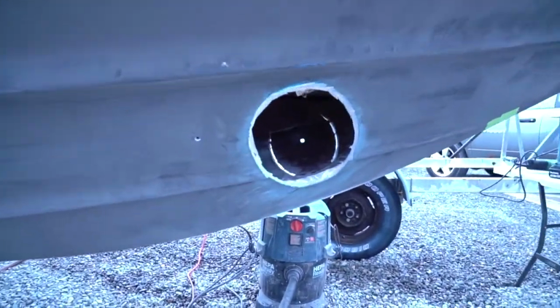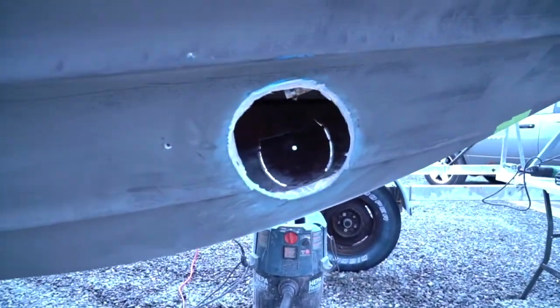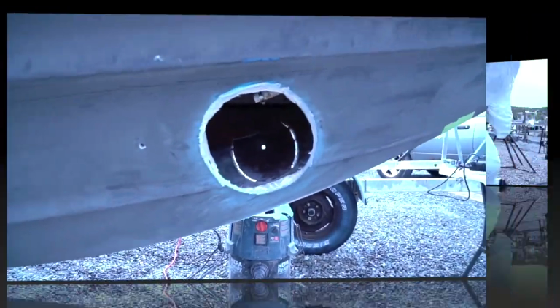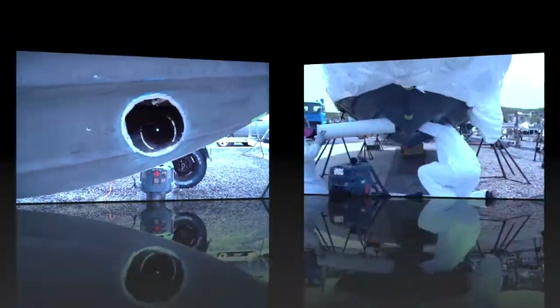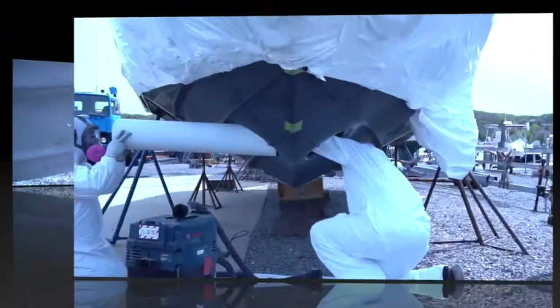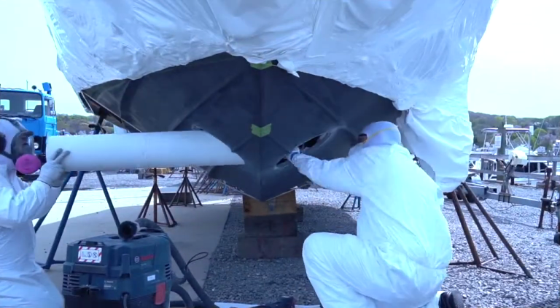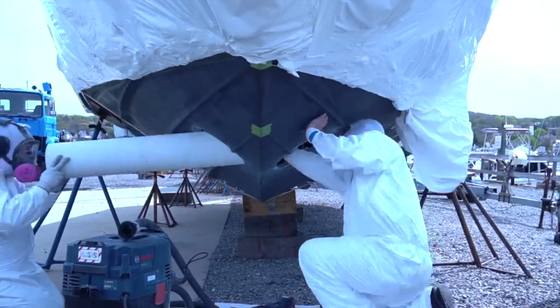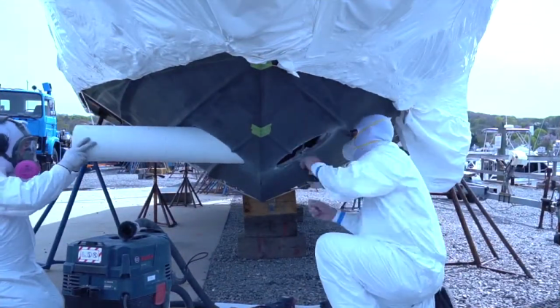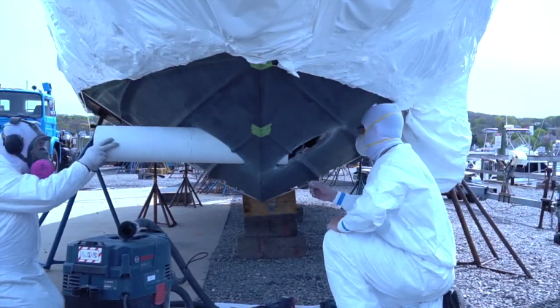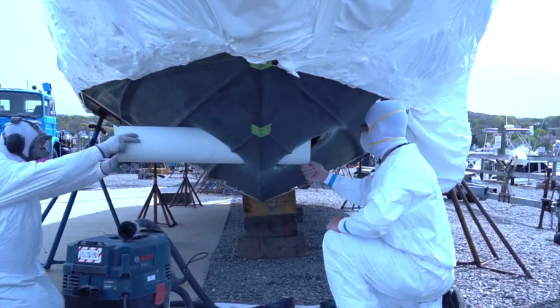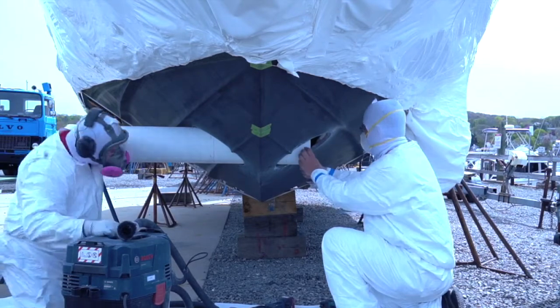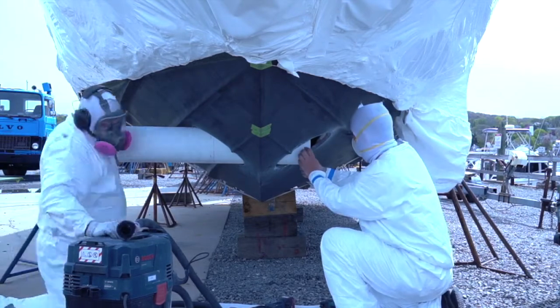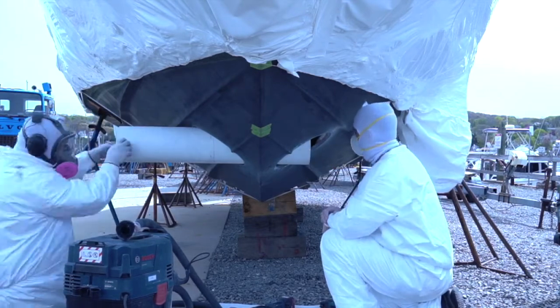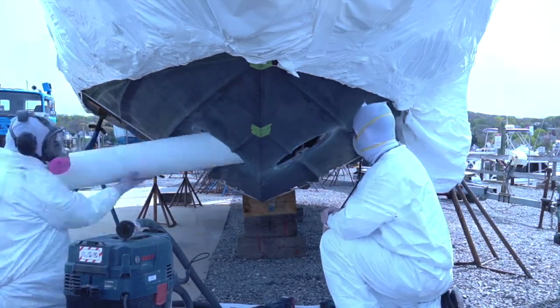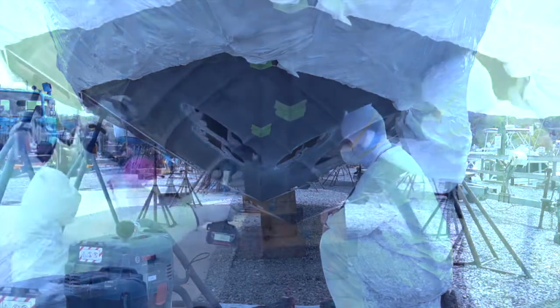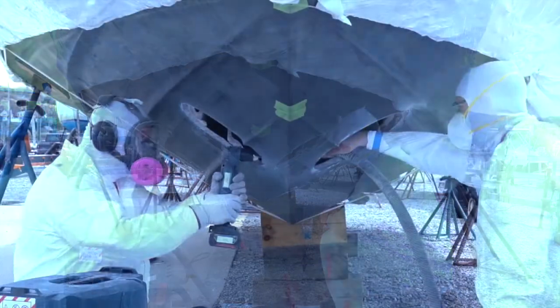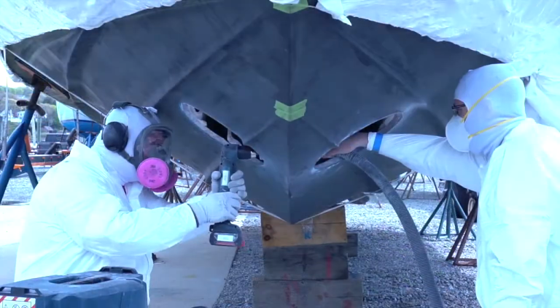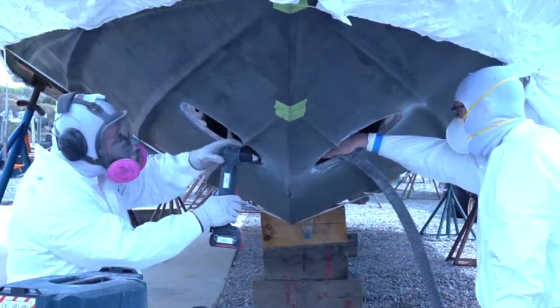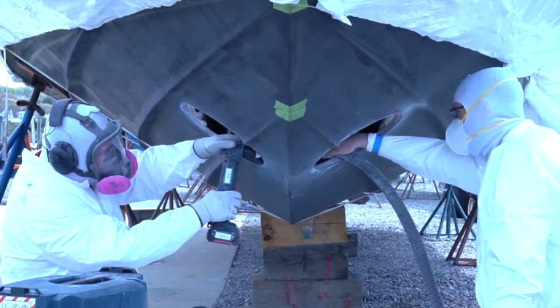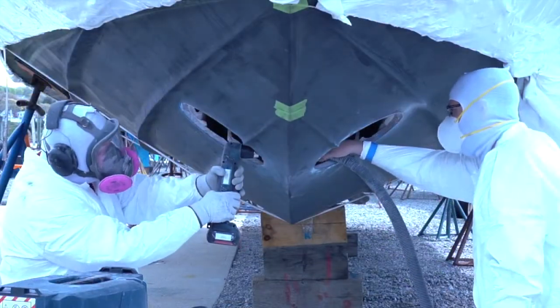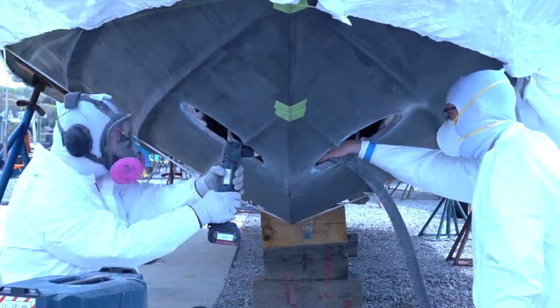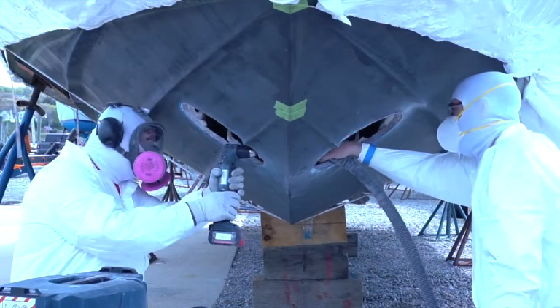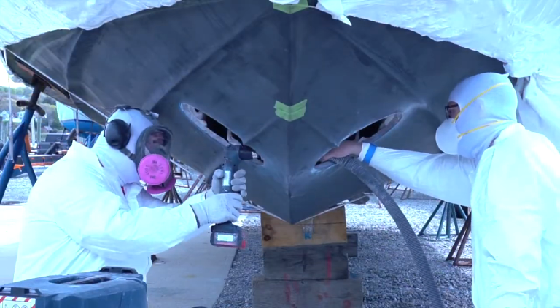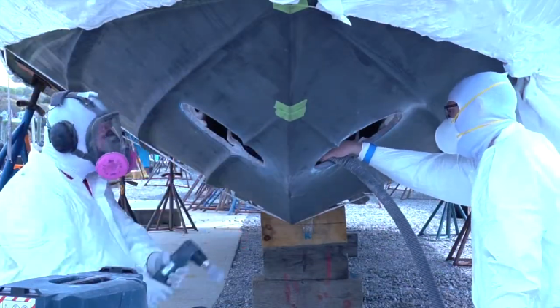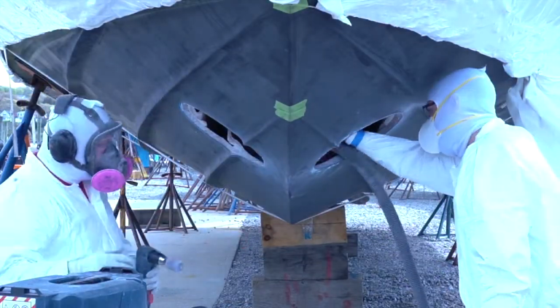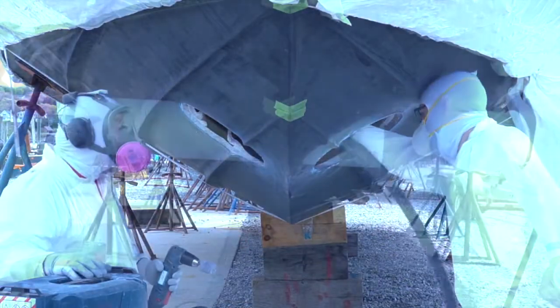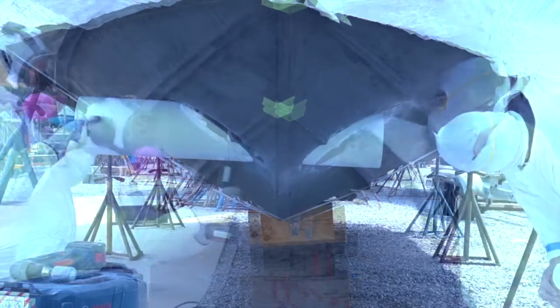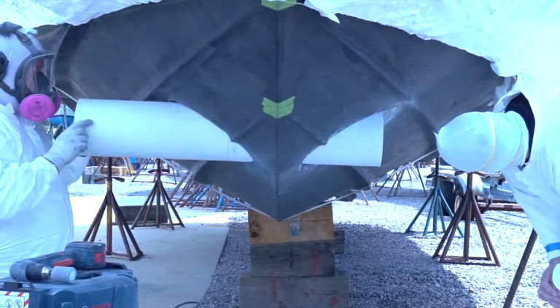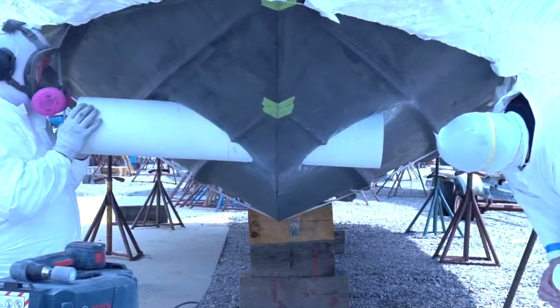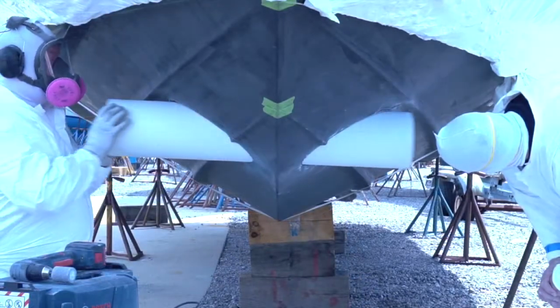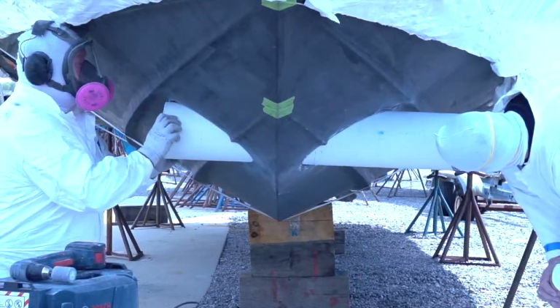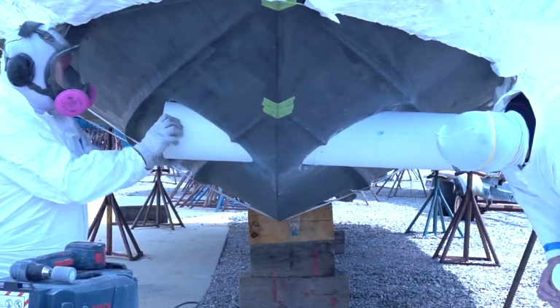Once the tunnel hole has been cut, it's time to fit the tunnel into place. Because the tunnel tool is designed for a very snug fit, some additional grinding may be necessary to fit the tunnel into place.